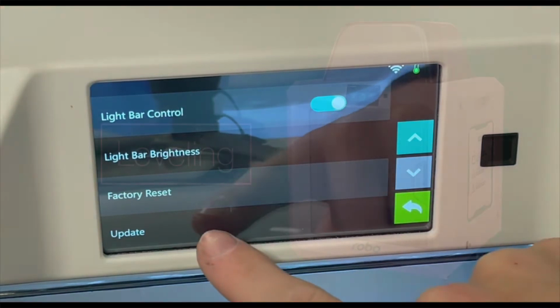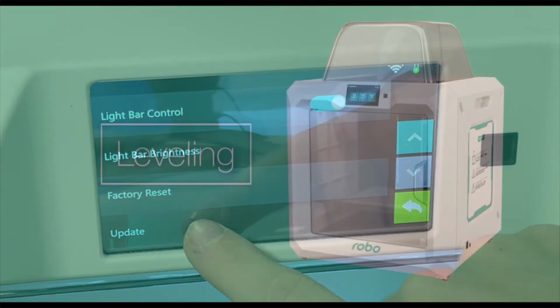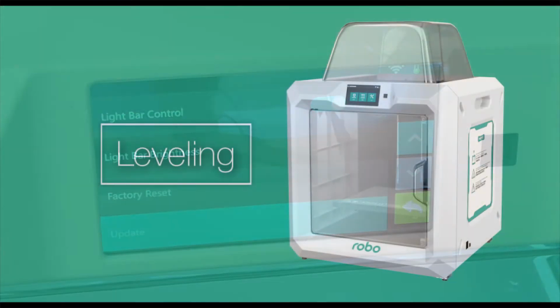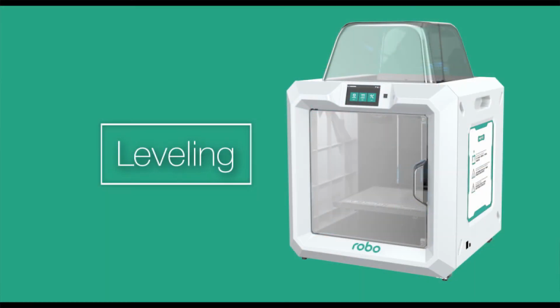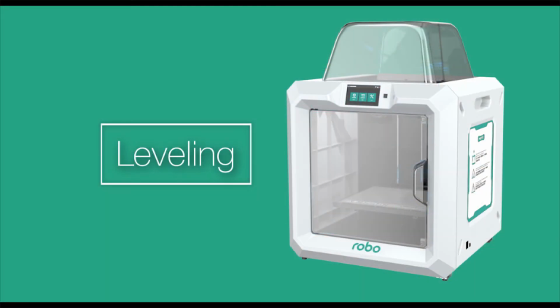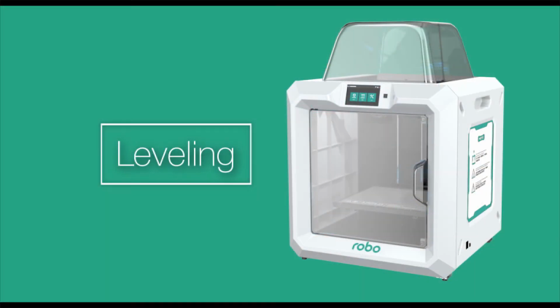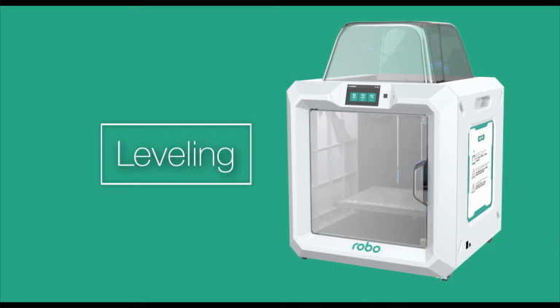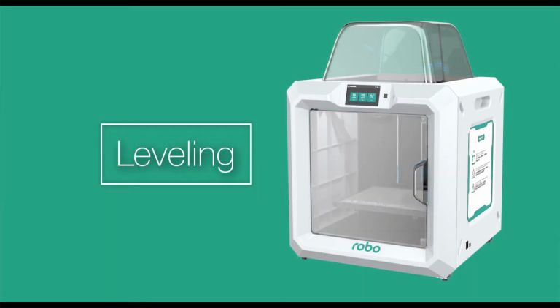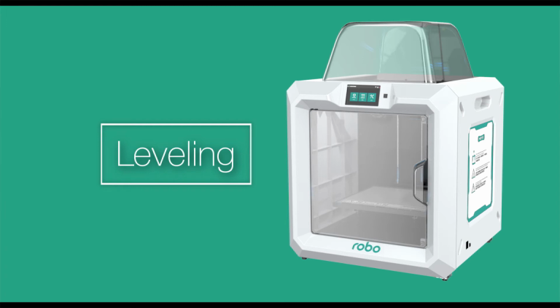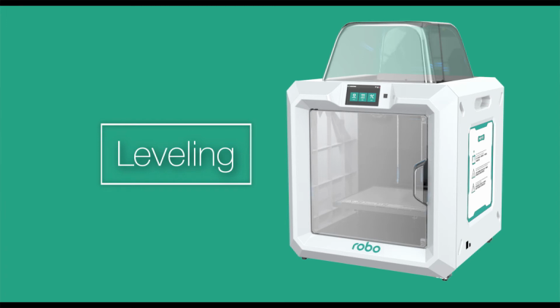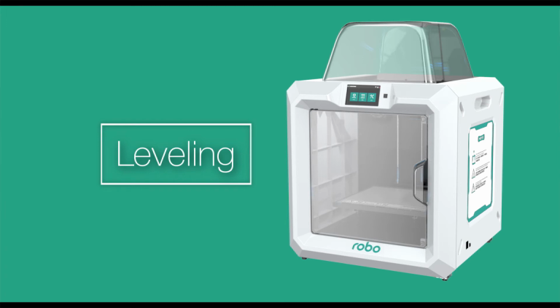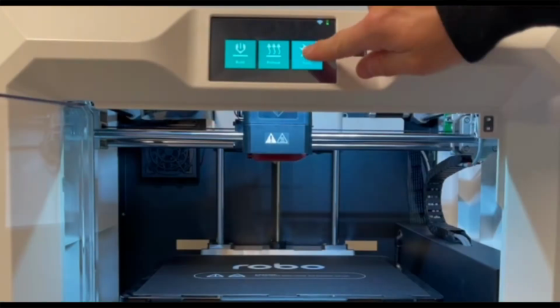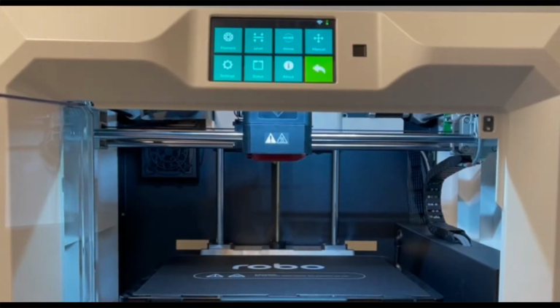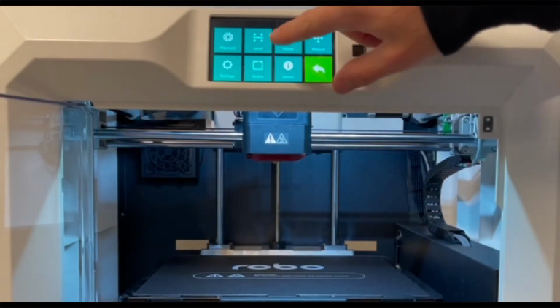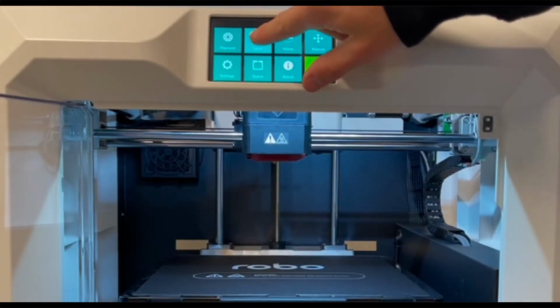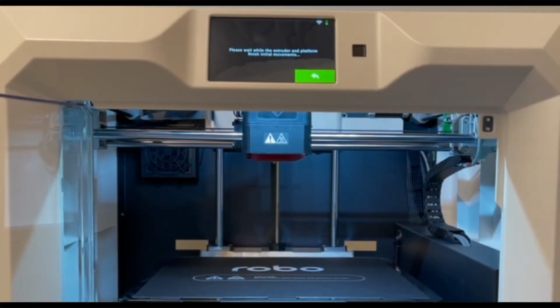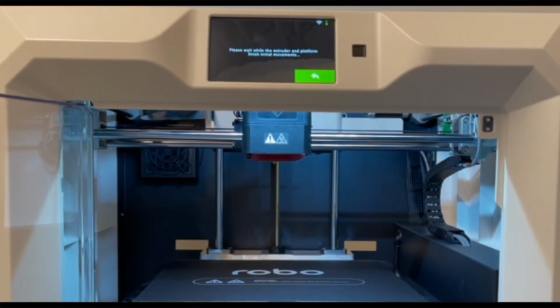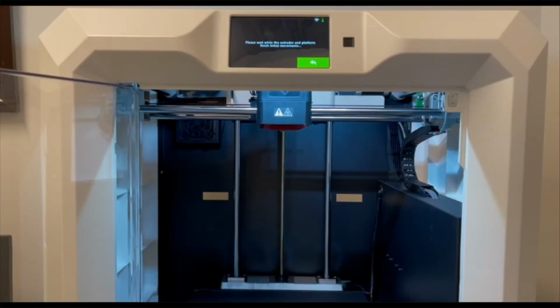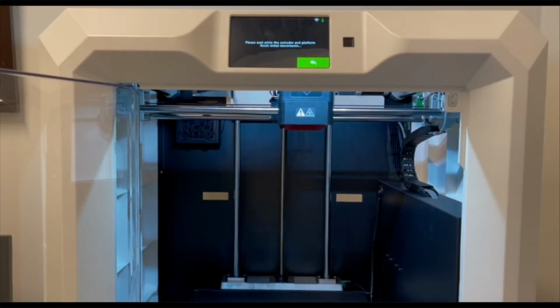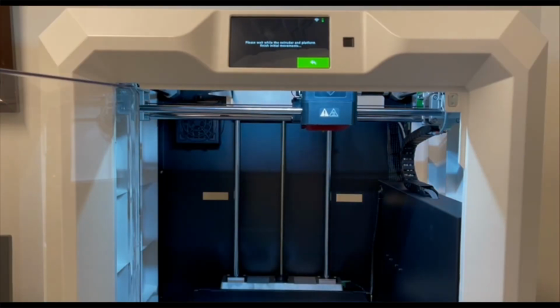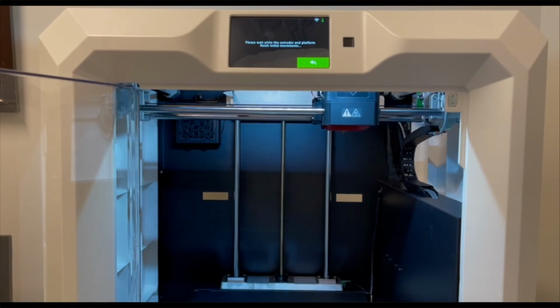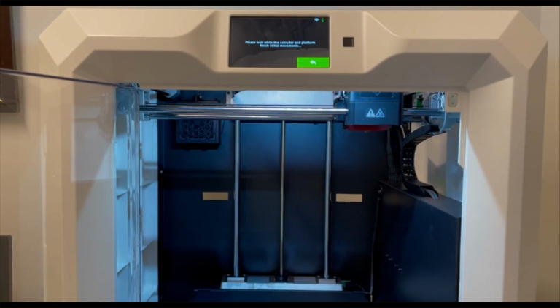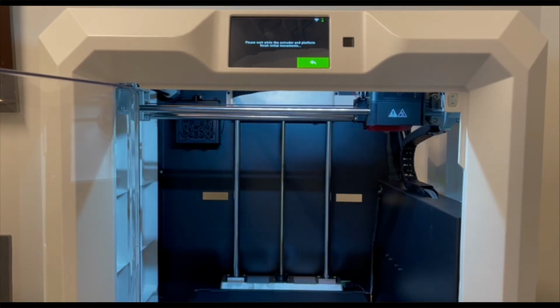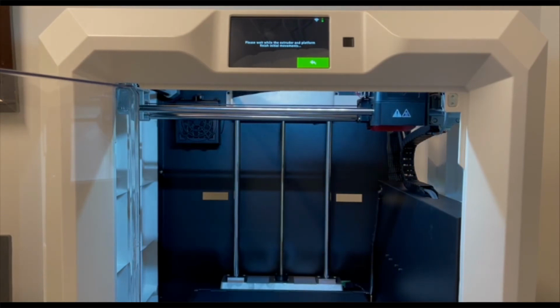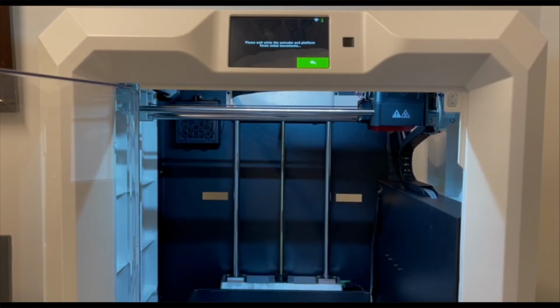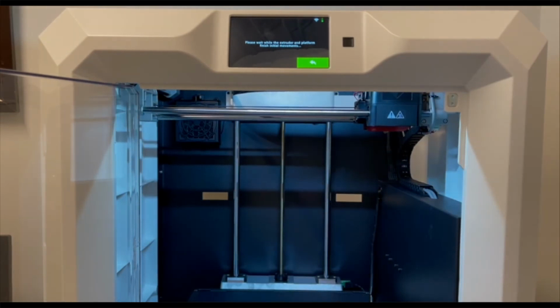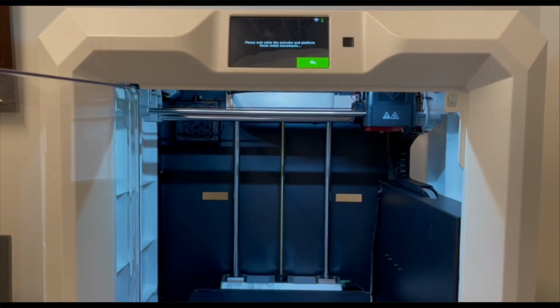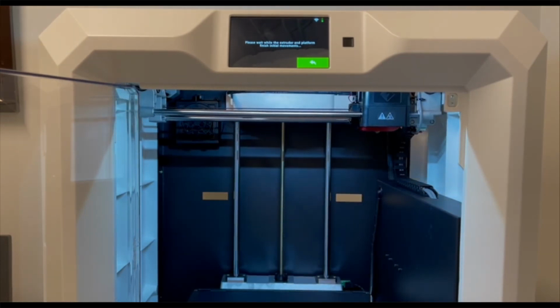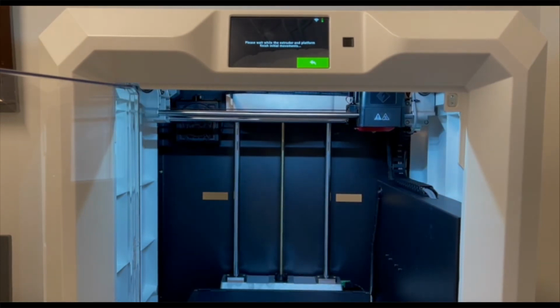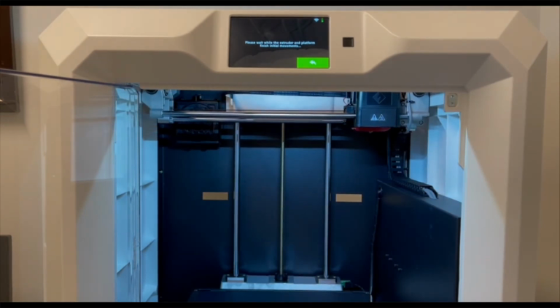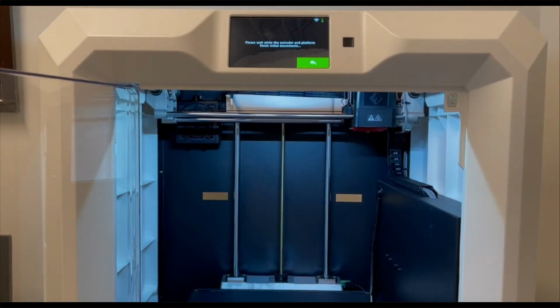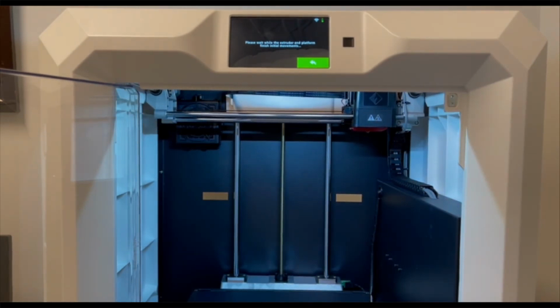Now let's go ahead and level your print plate. If you go into Tools and then Level, press it and you'll see that your printer starts to move in the level direction and your print bed will move up. Just follow the instructions on the screen.